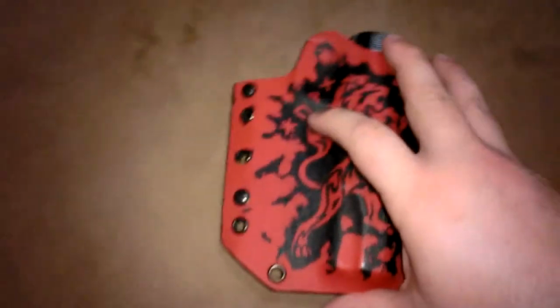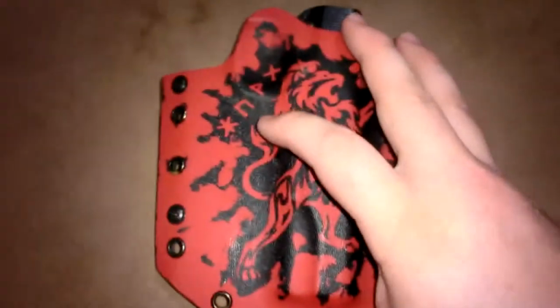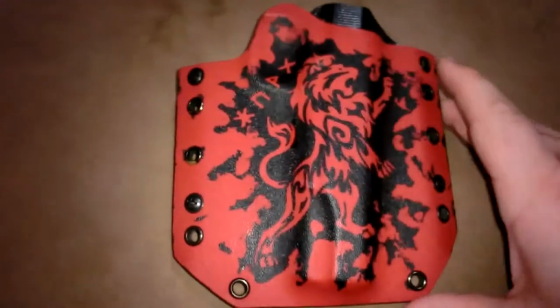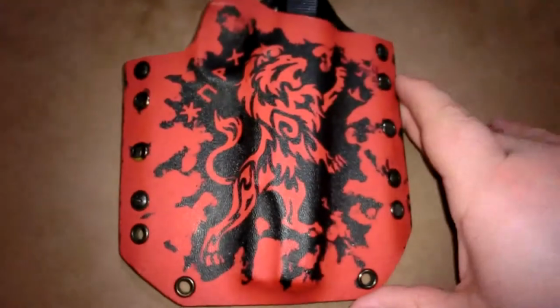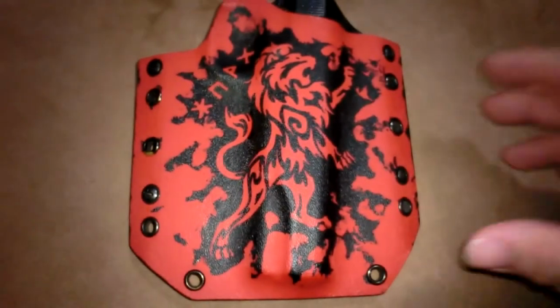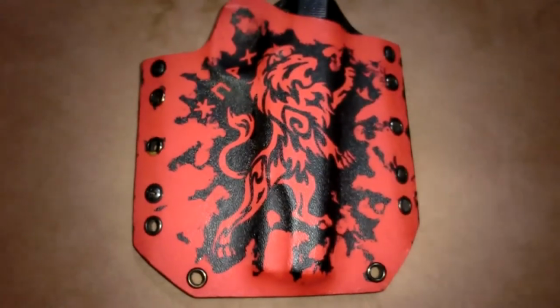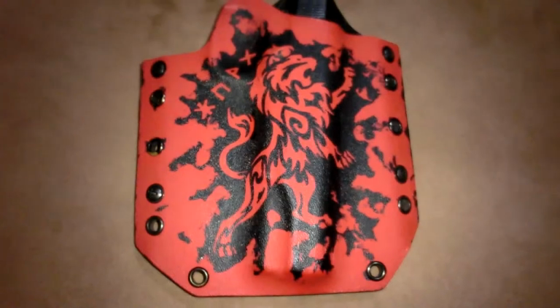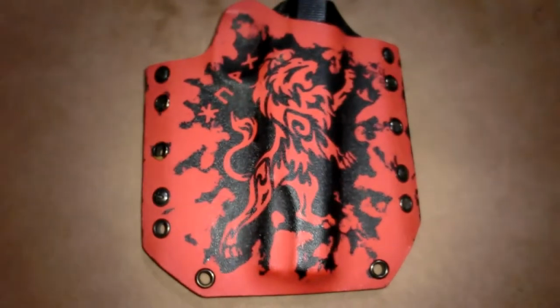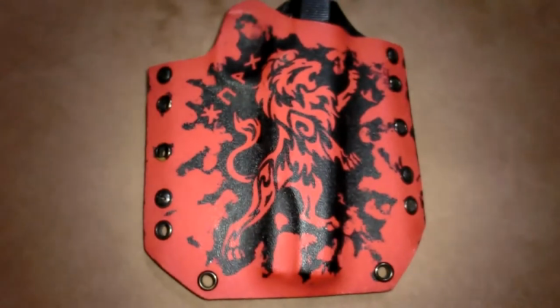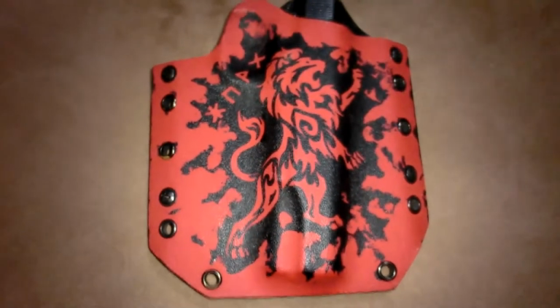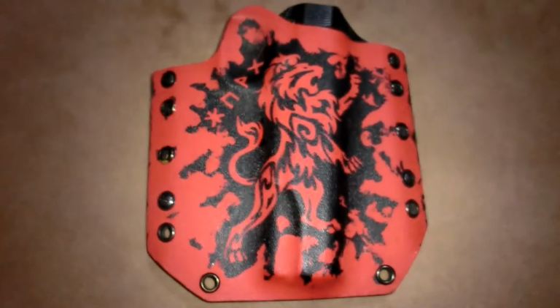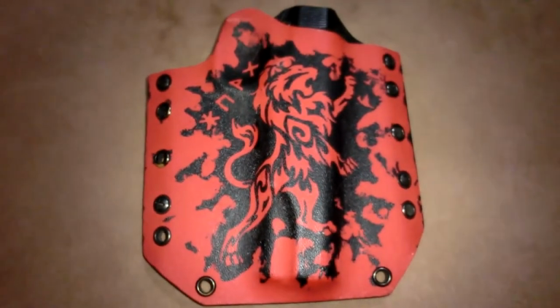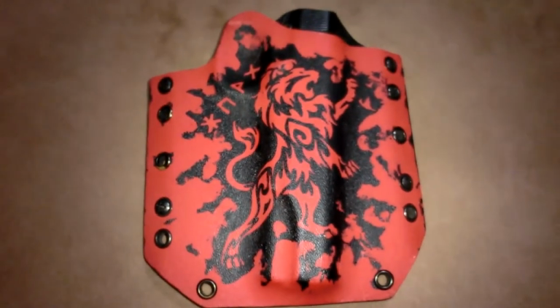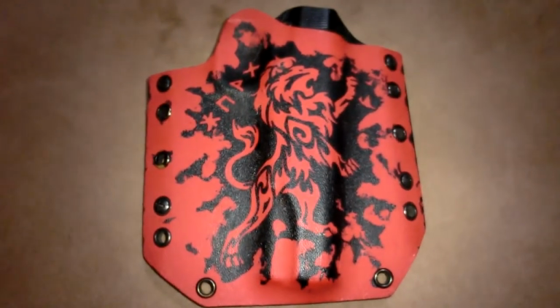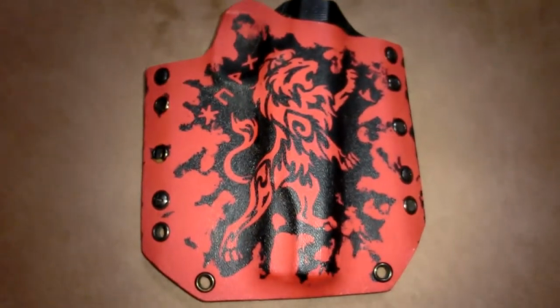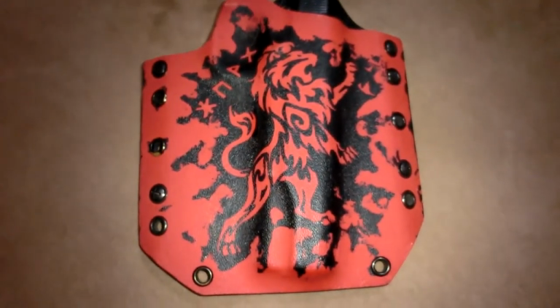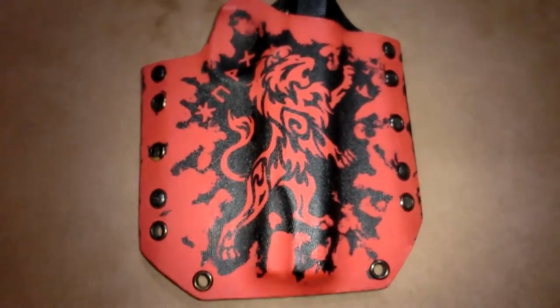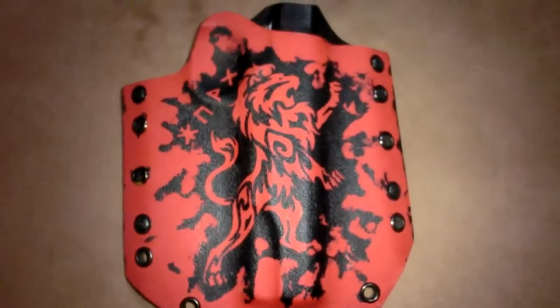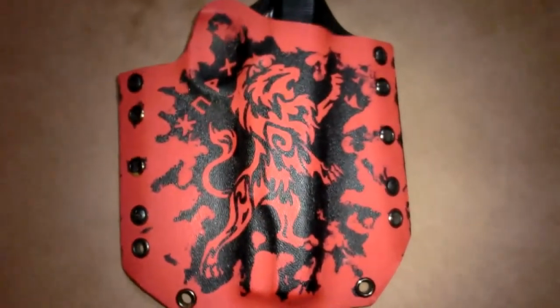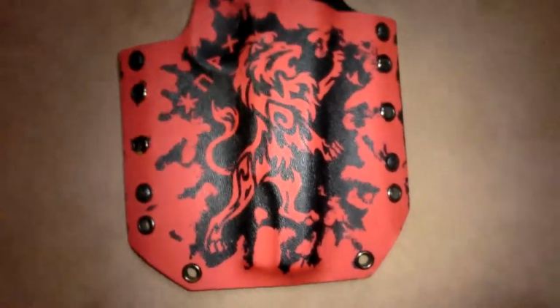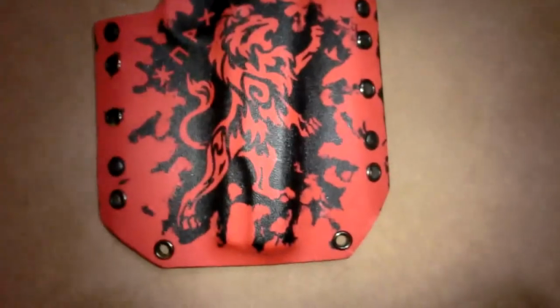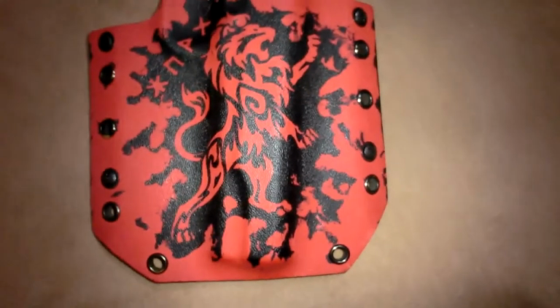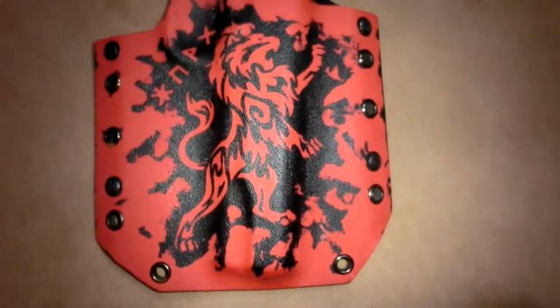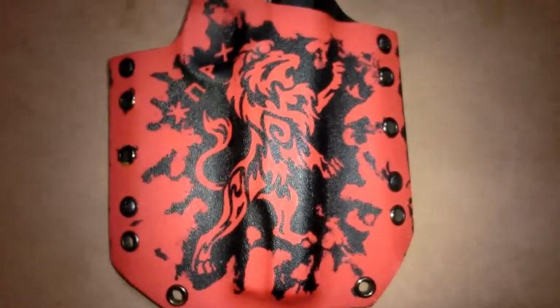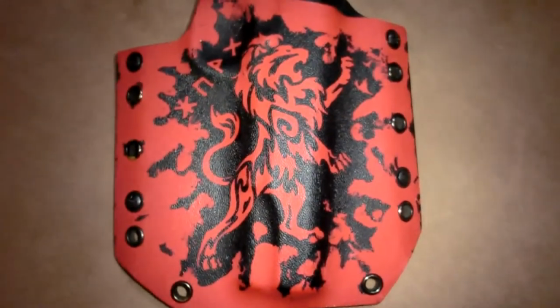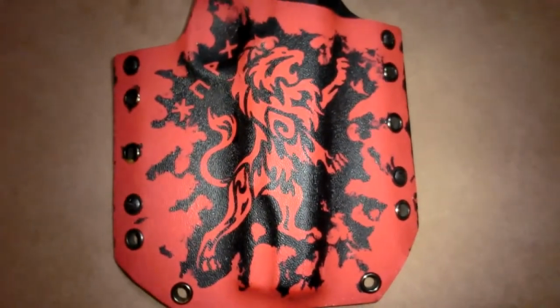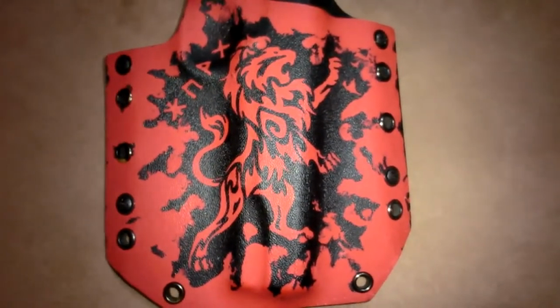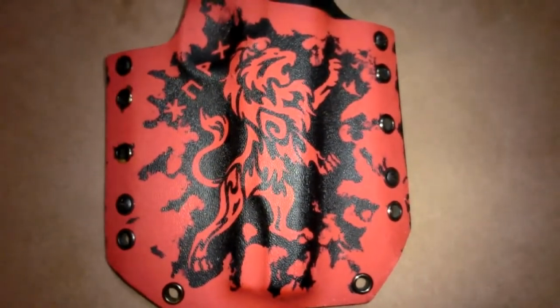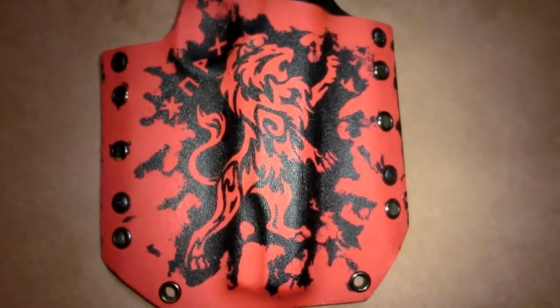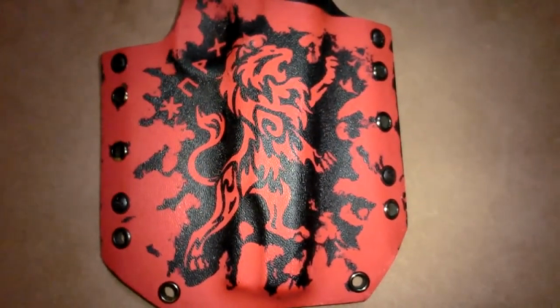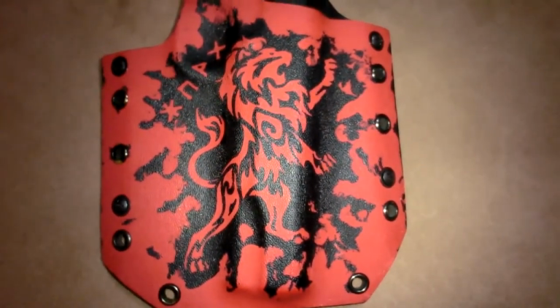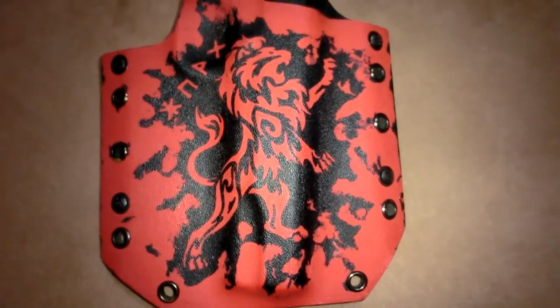He does thermal infusion graphics, and you can pretty much send him anything you like — just about anything, I would say — and he can do it.